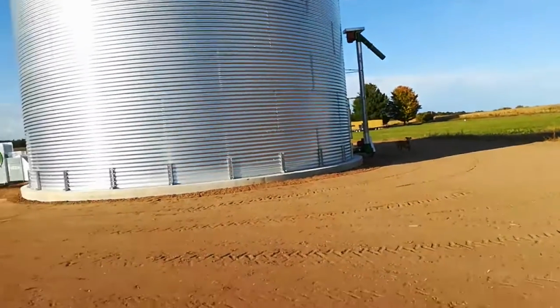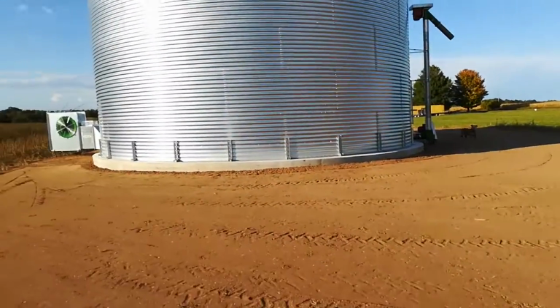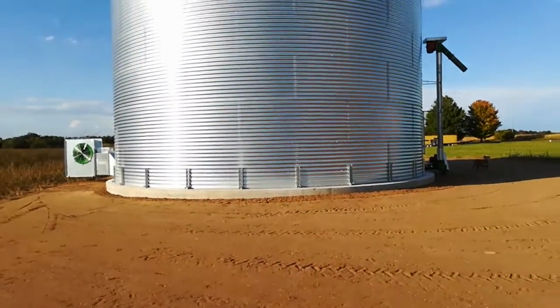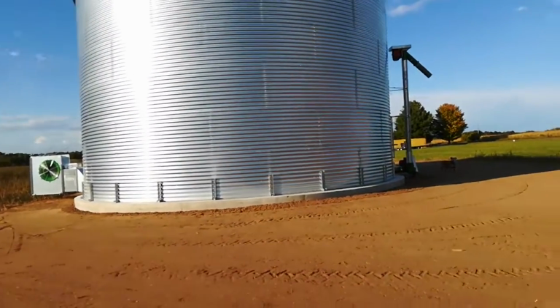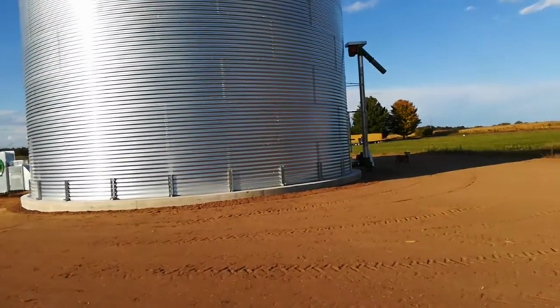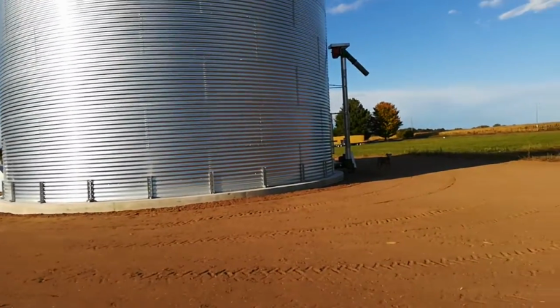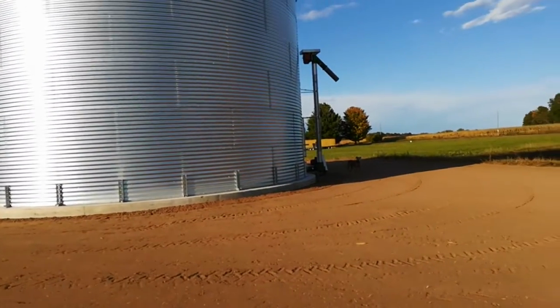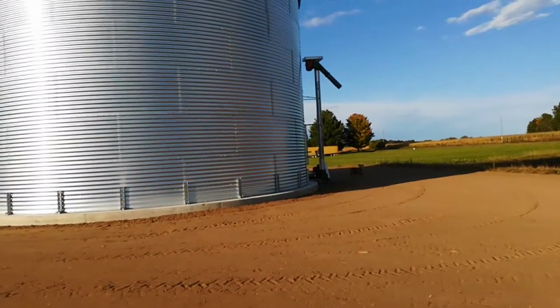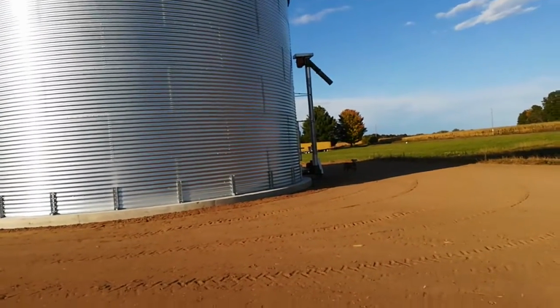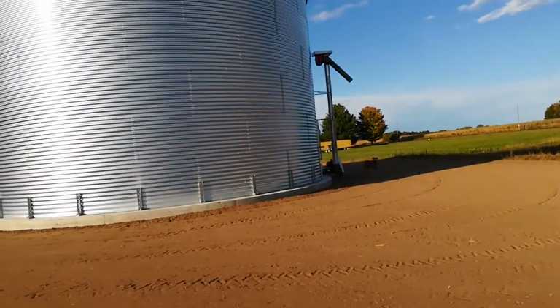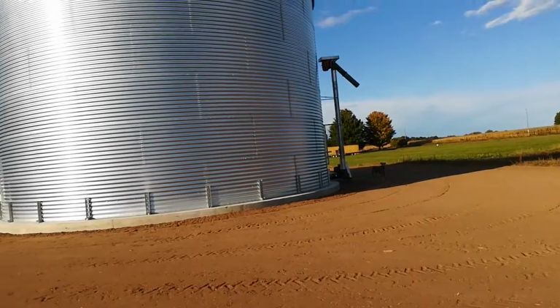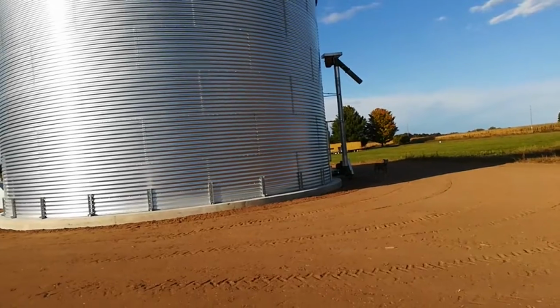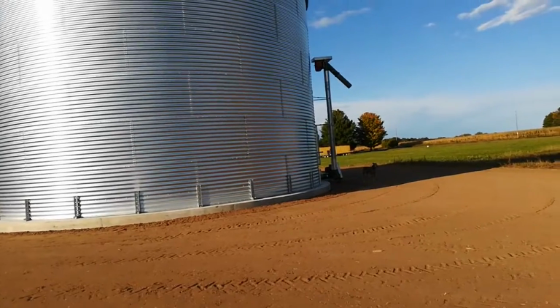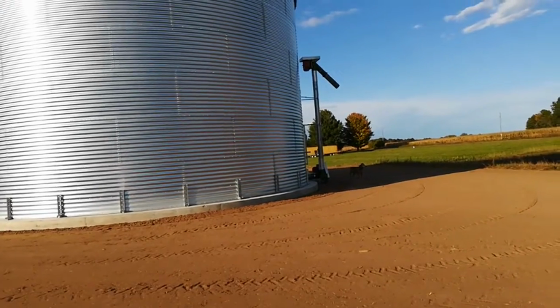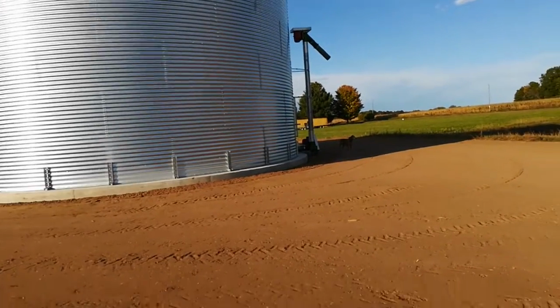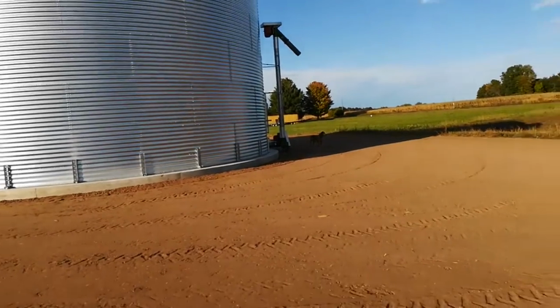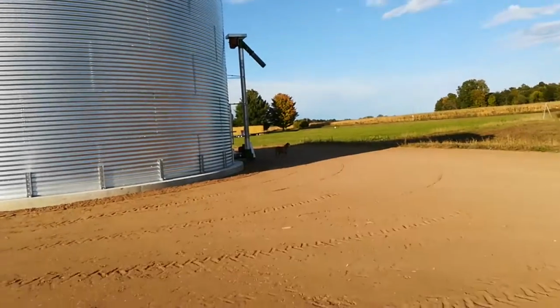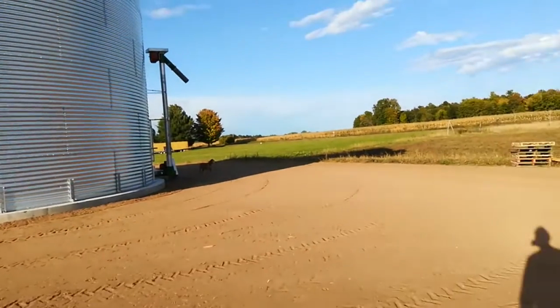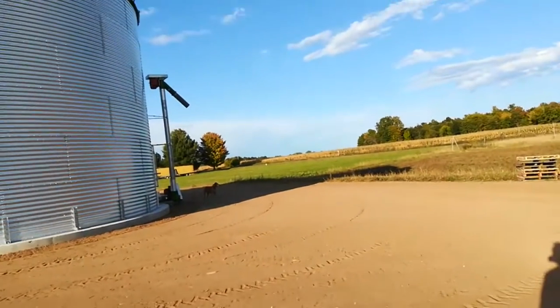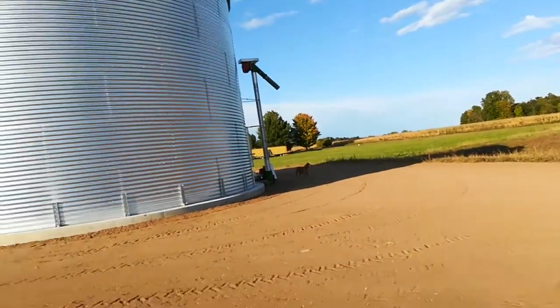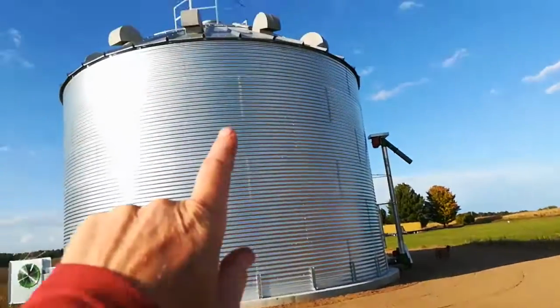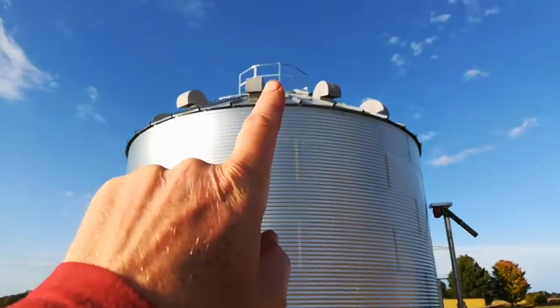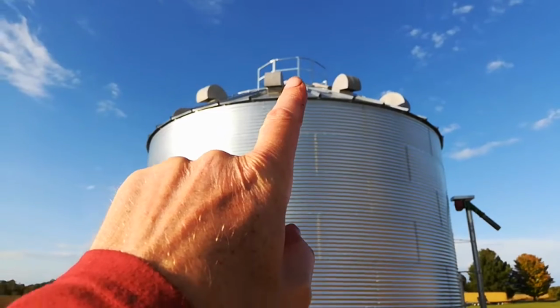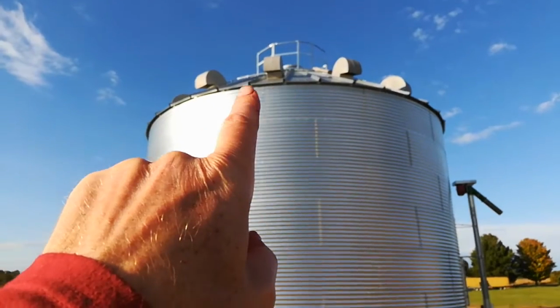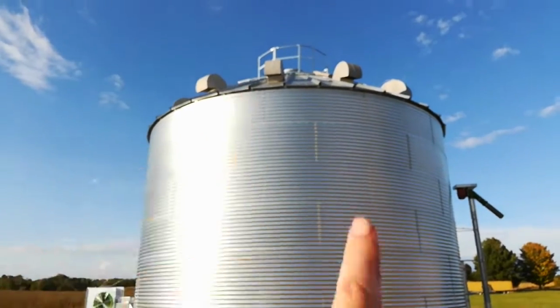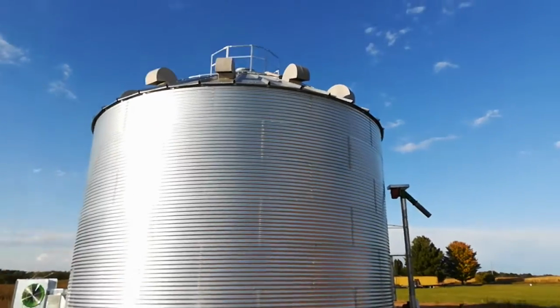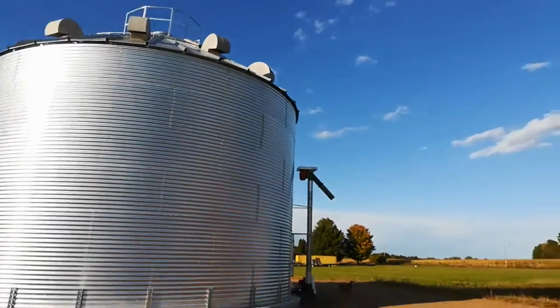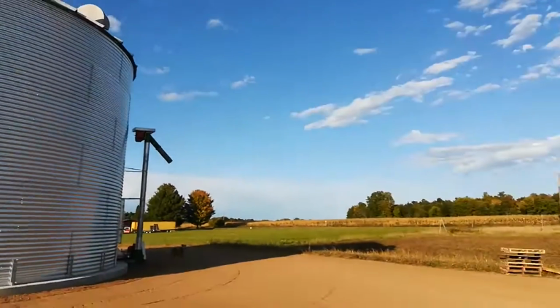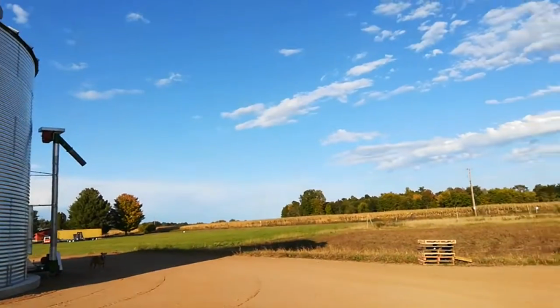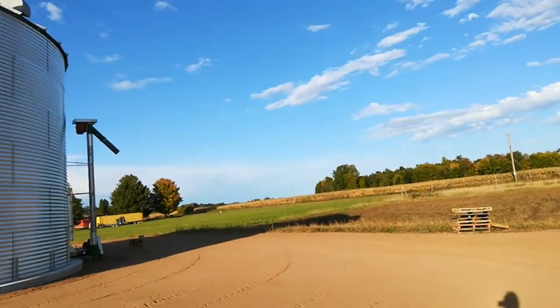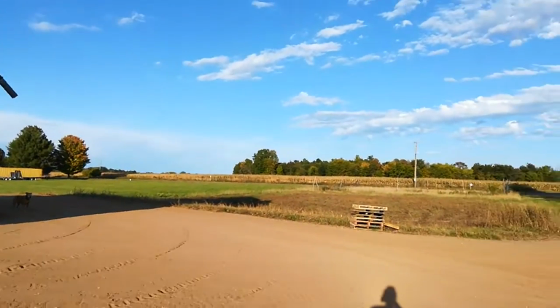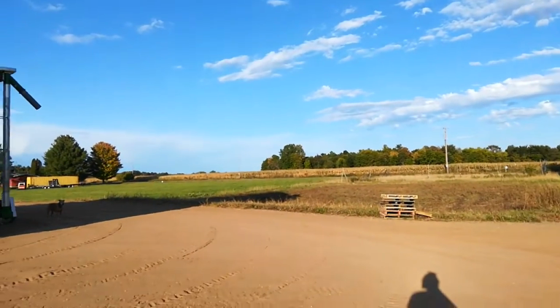My auger is supposed to be showing up maybe tomorrow — it's a 10 by 71-foot auger to get stuff up in the top. And there's an electric grain spreader too.